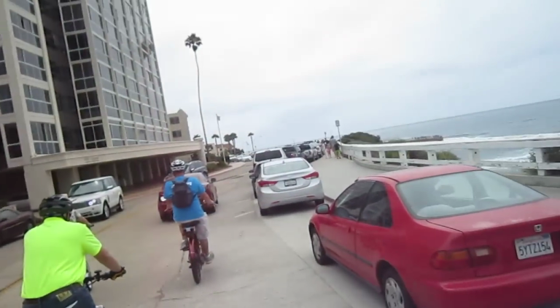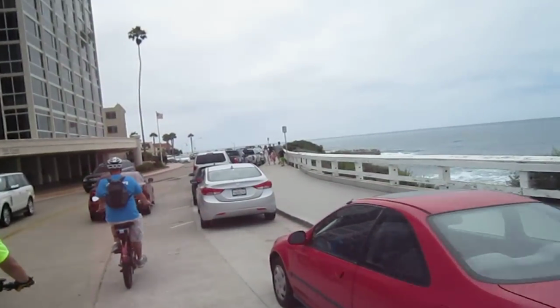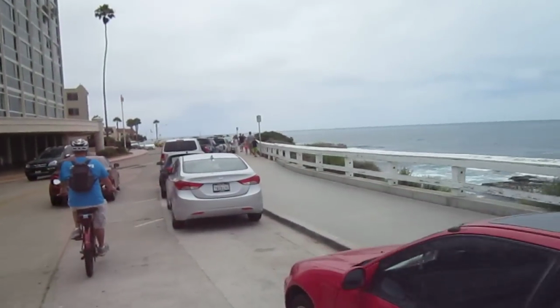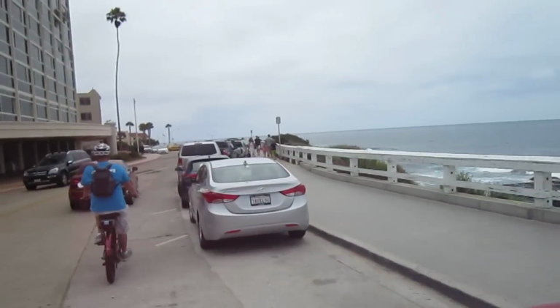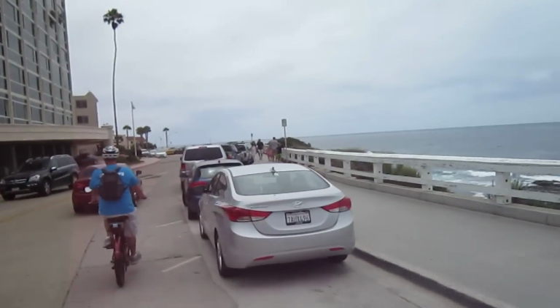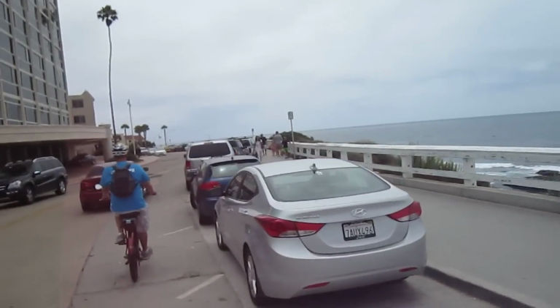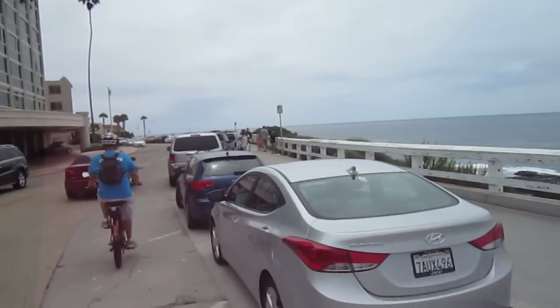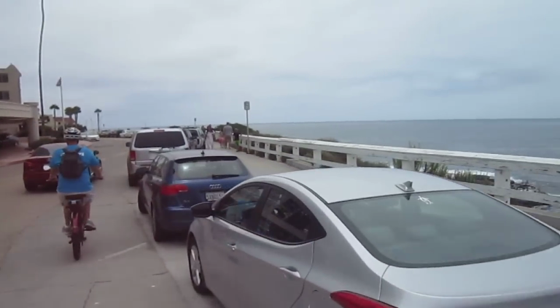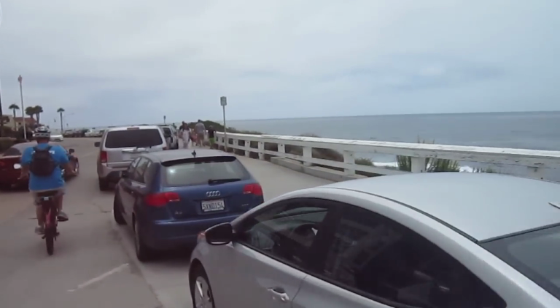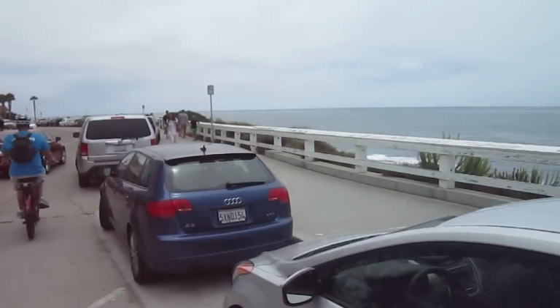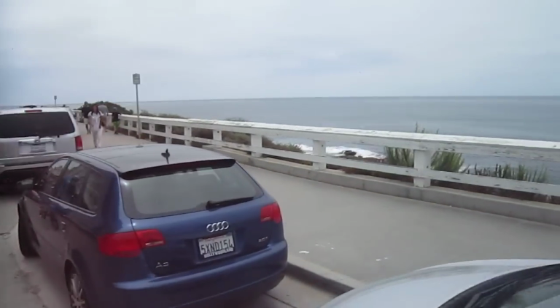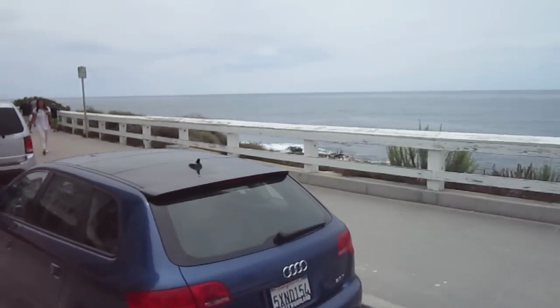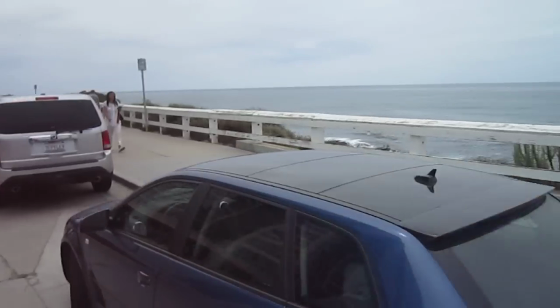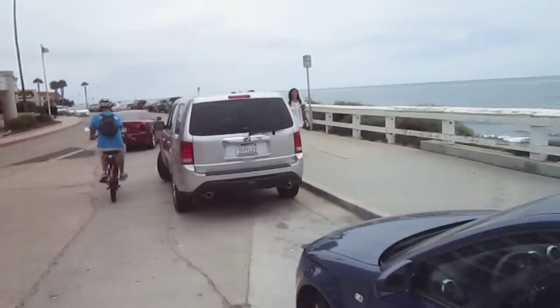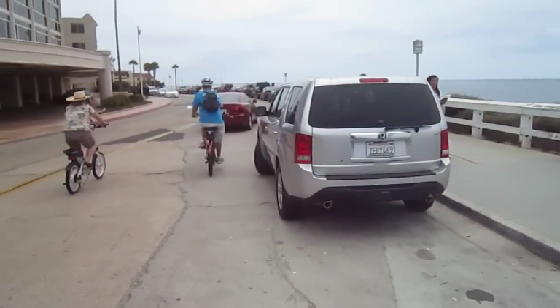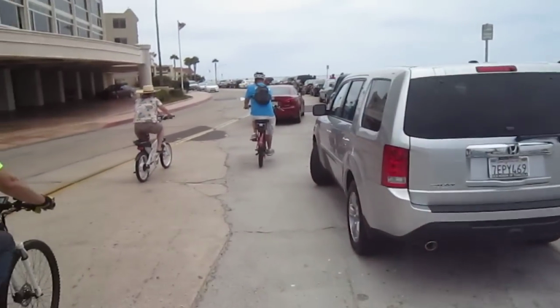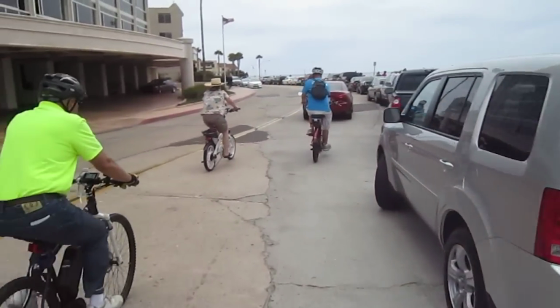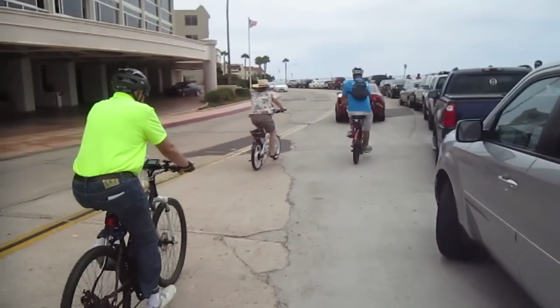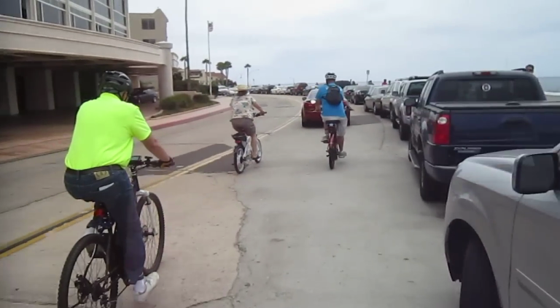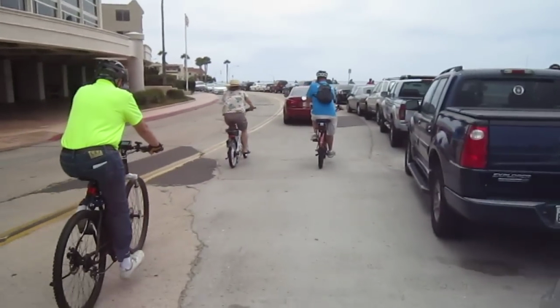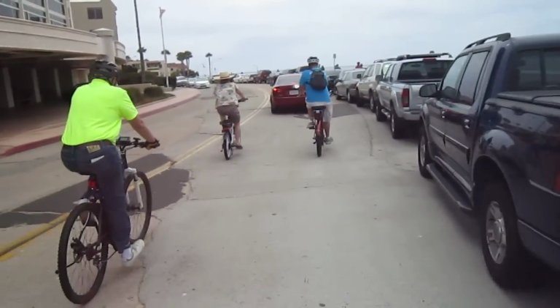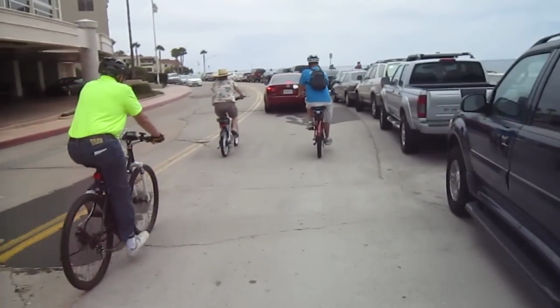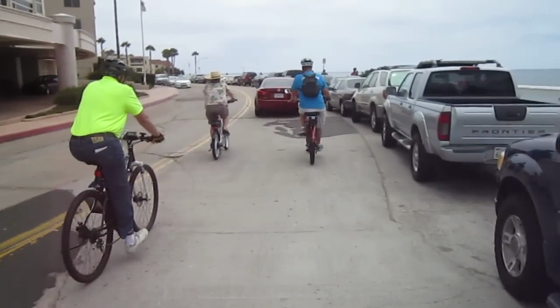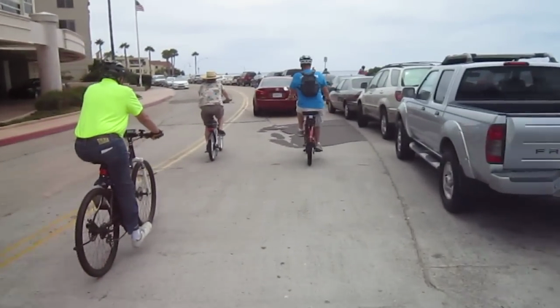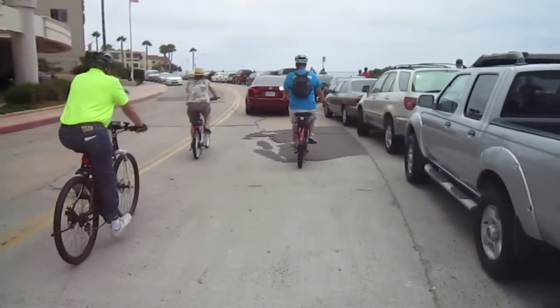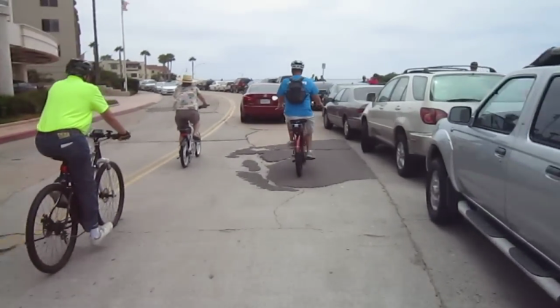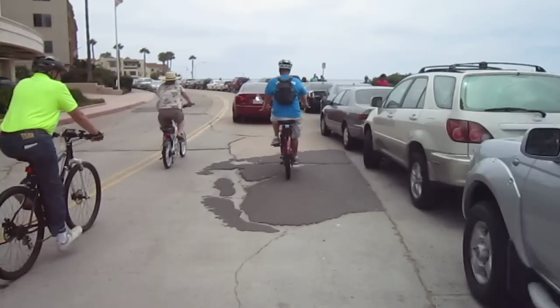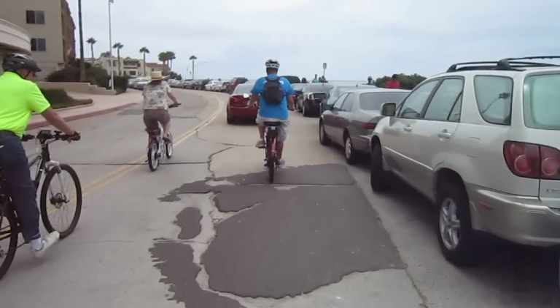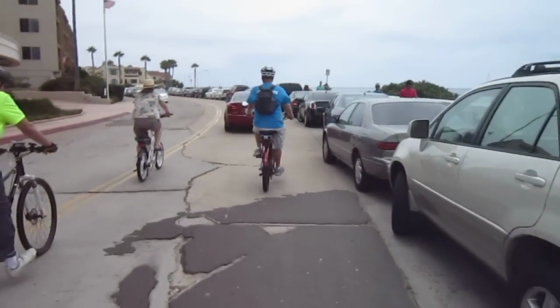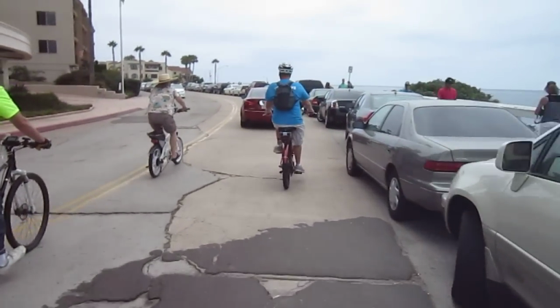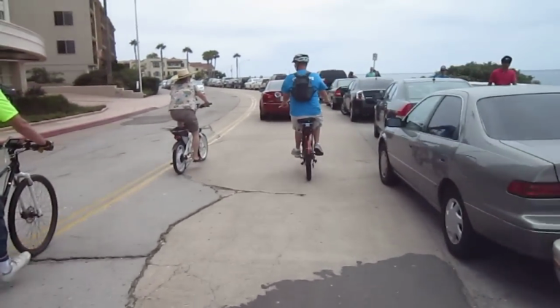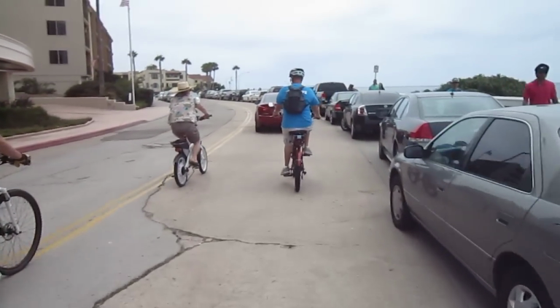There you can see the children's pool down there — birds, seals, sea lions. Anyhow, think about joining in on the Meetup: Electric Bike Club of San Diego. Good times on our eBikes.